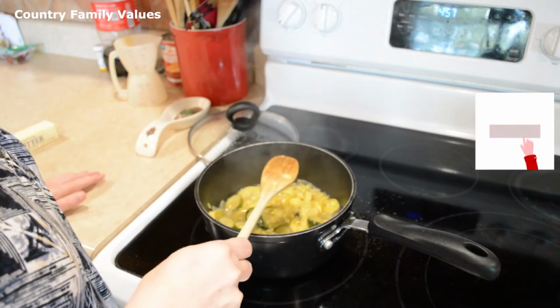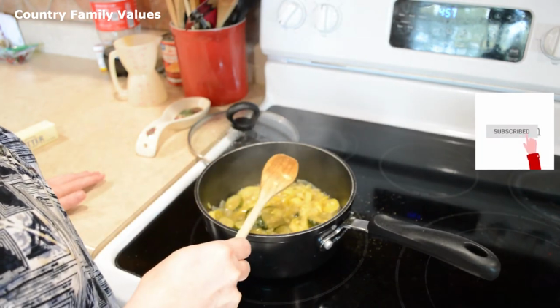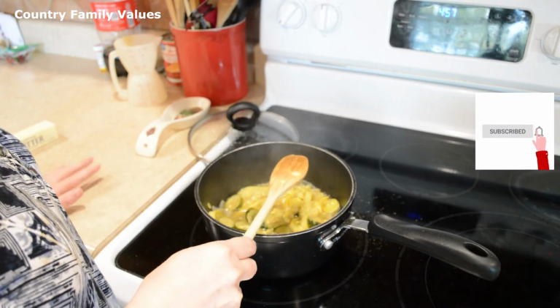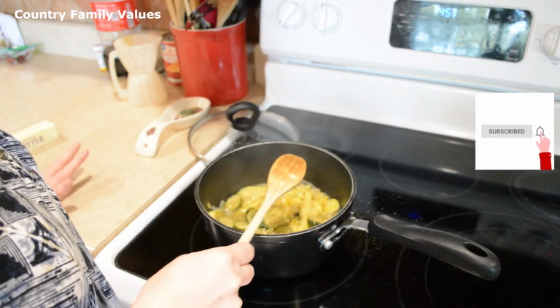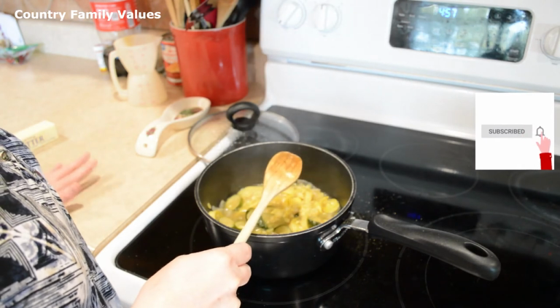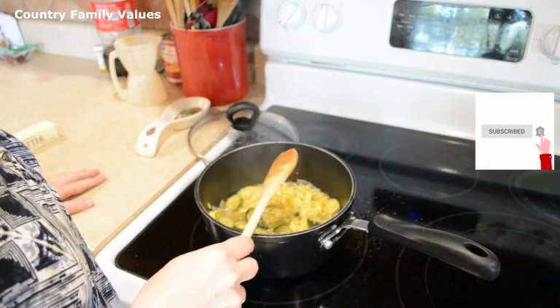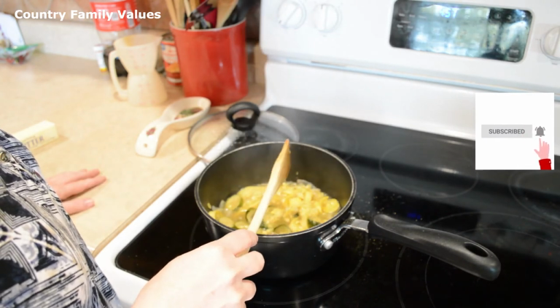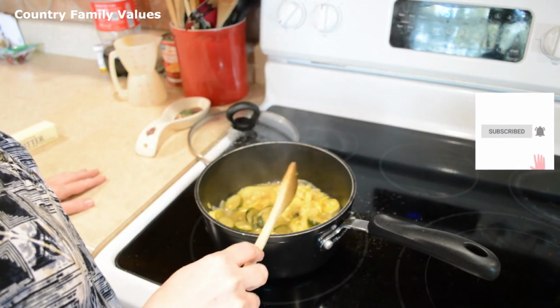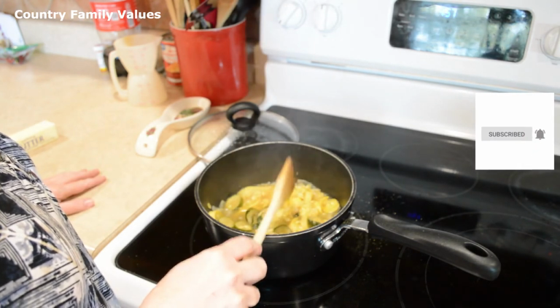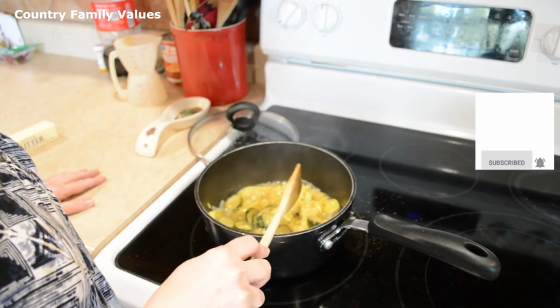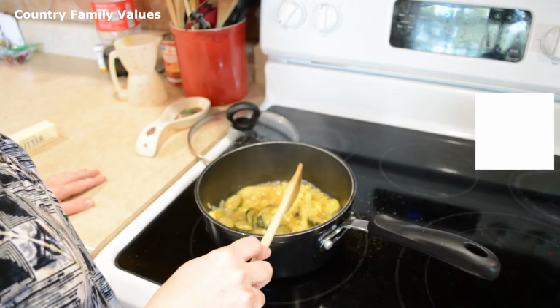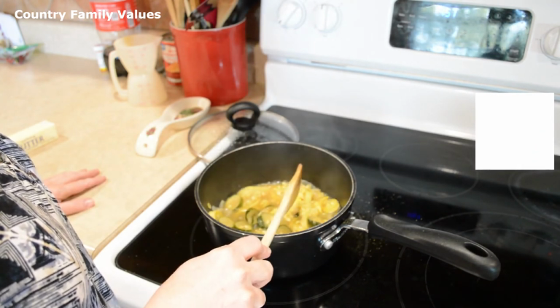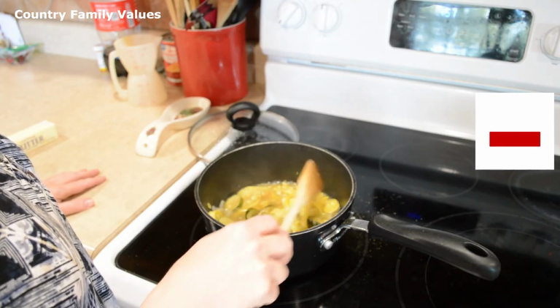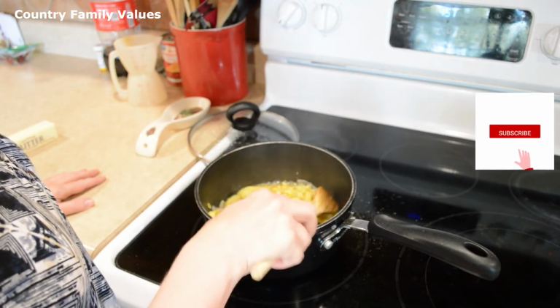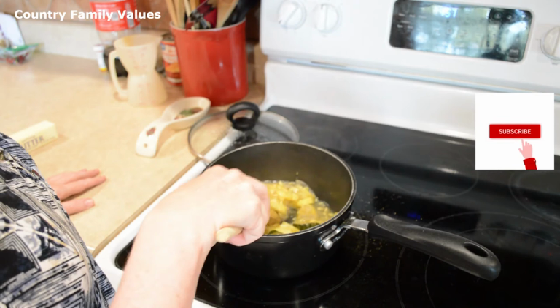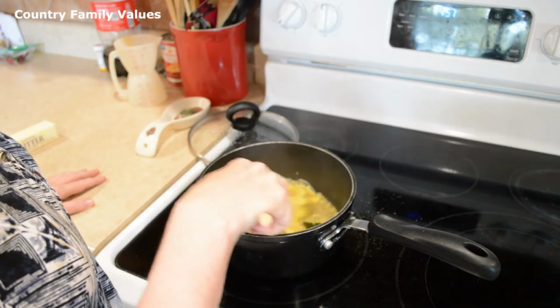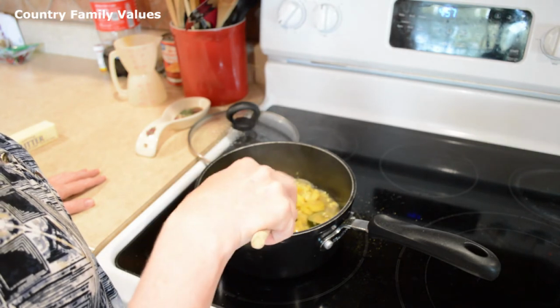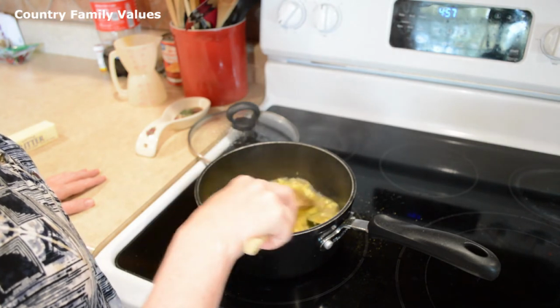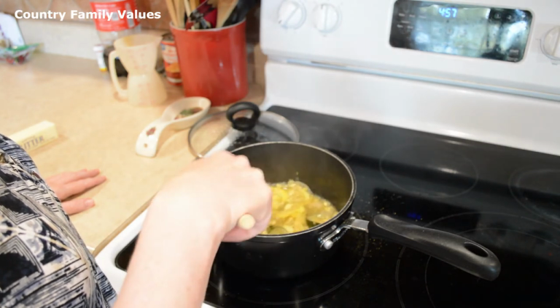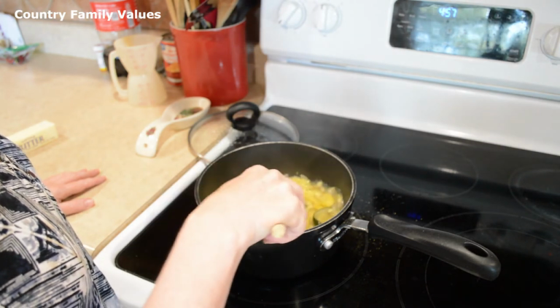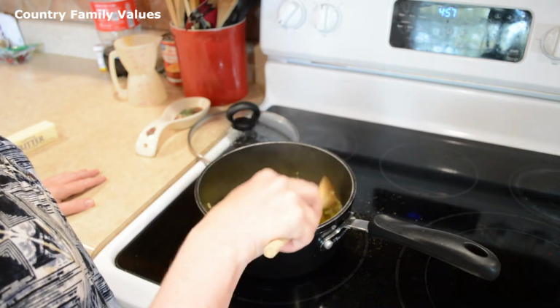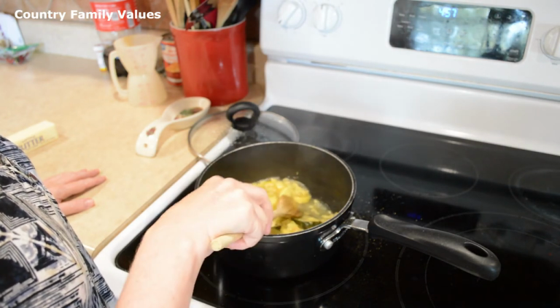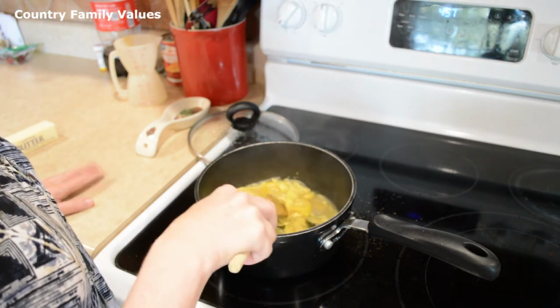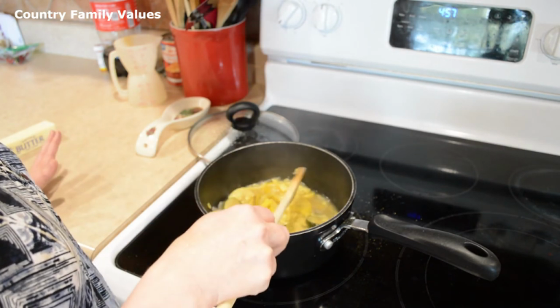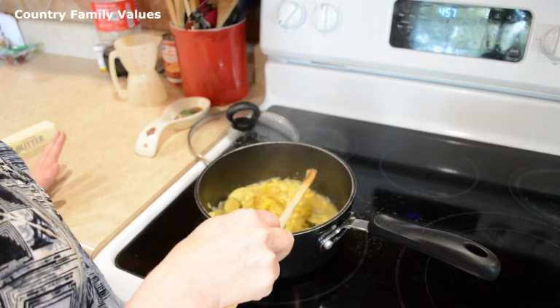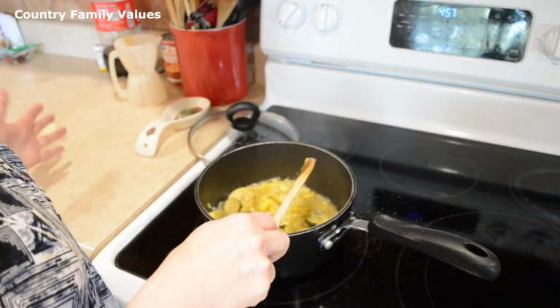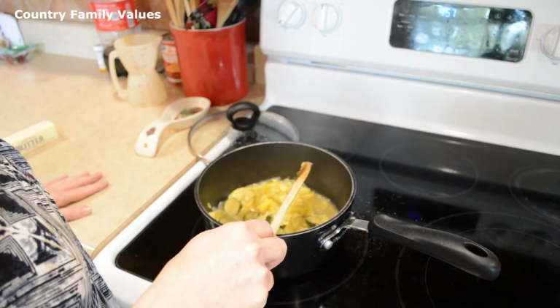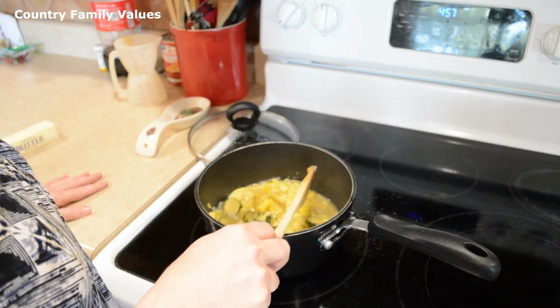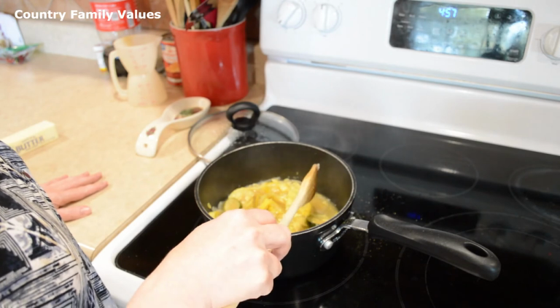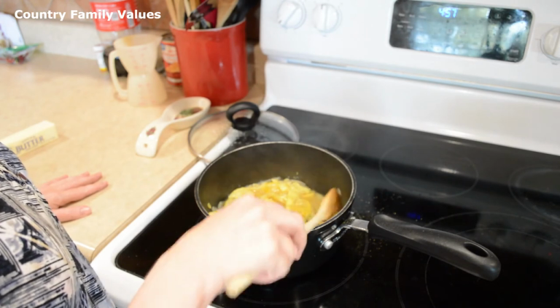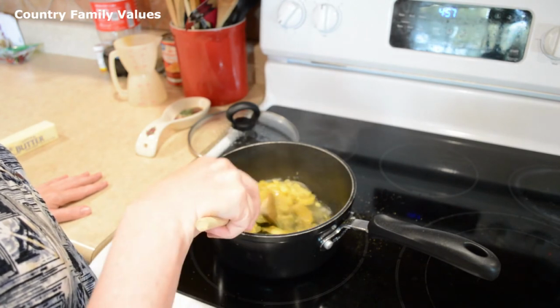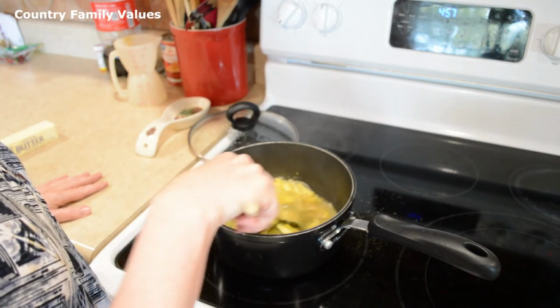The seeds don't bother me, but for some people they do. If they bother you, then you might want to scoop those out. It's just preference — up to you.